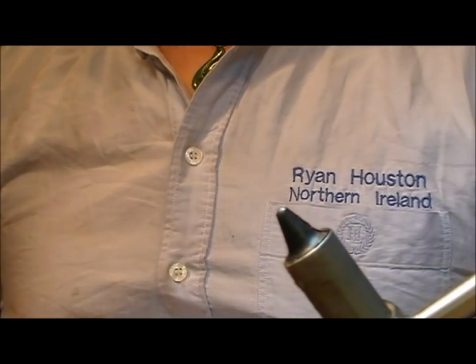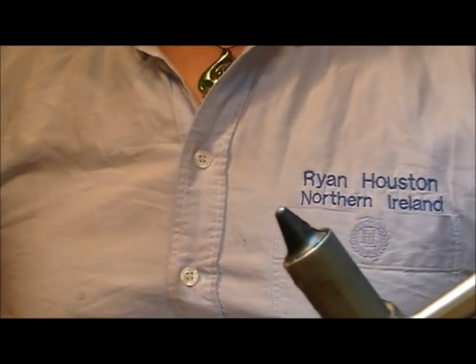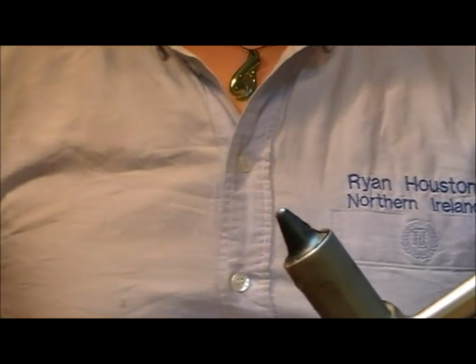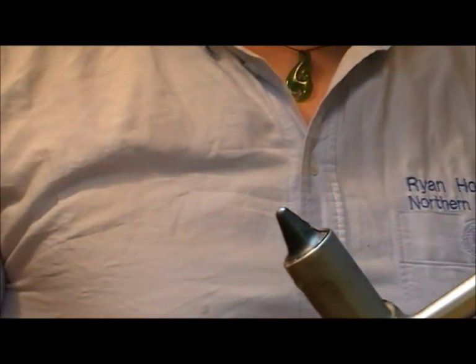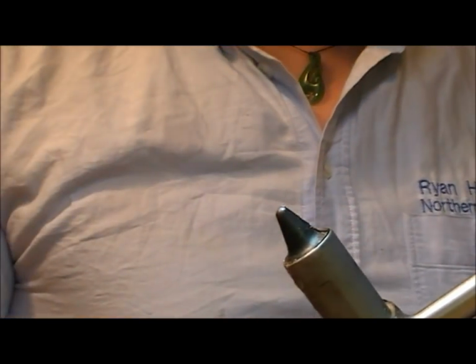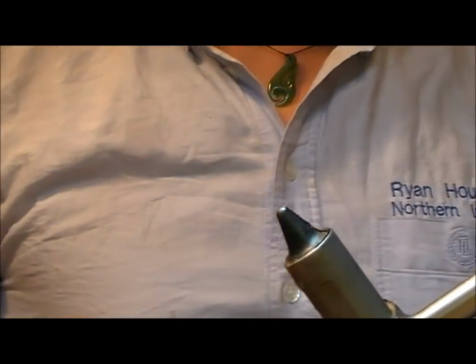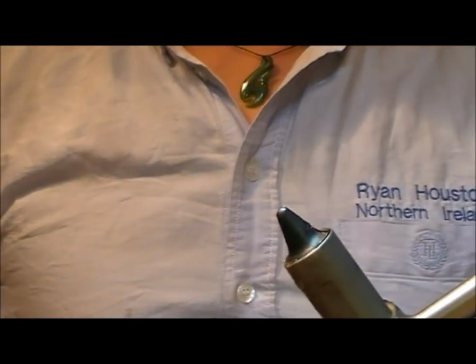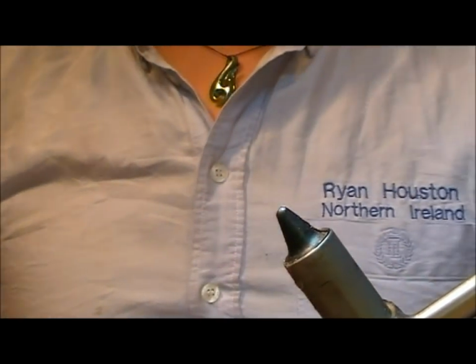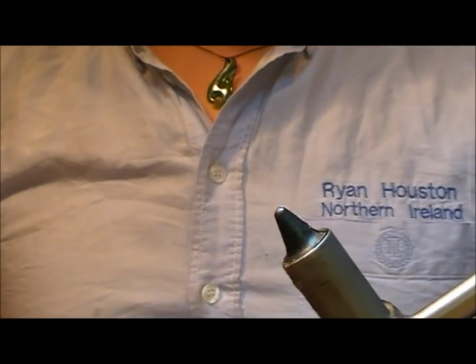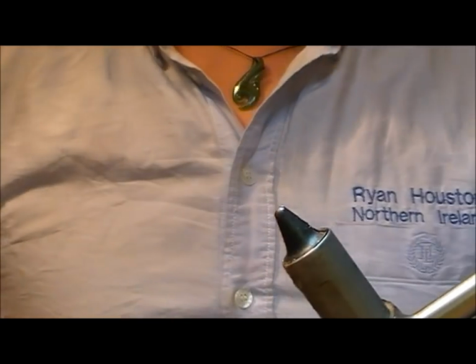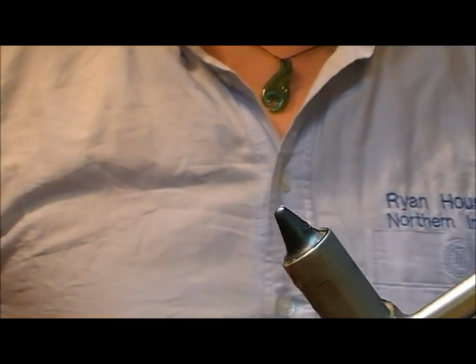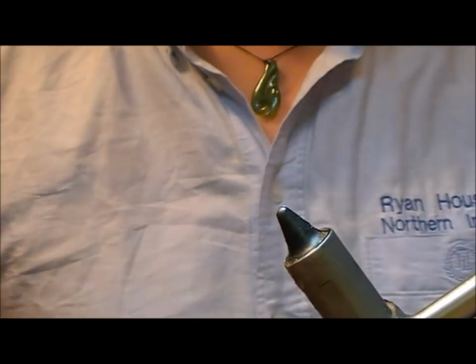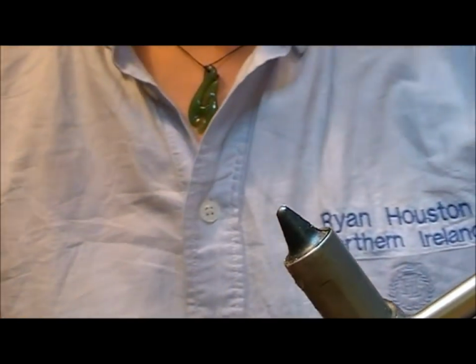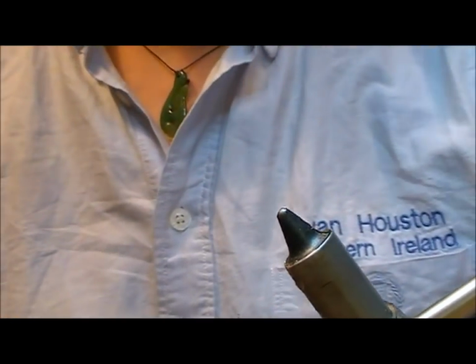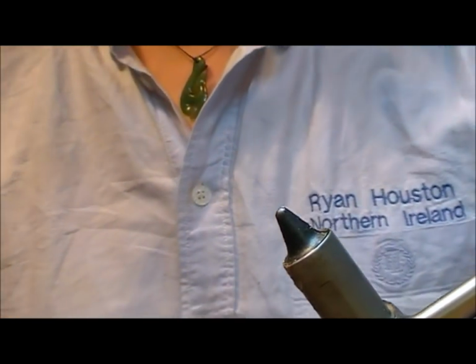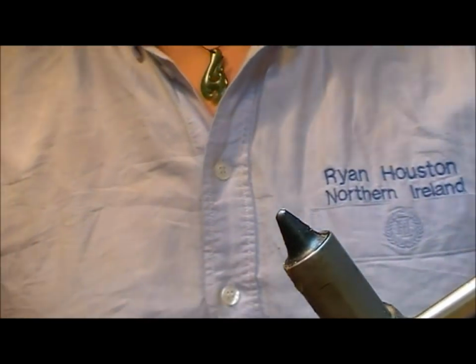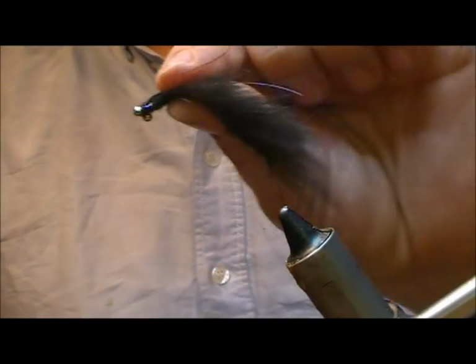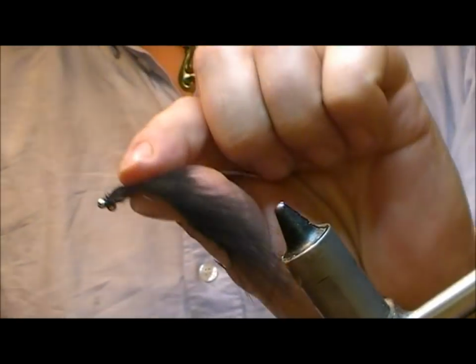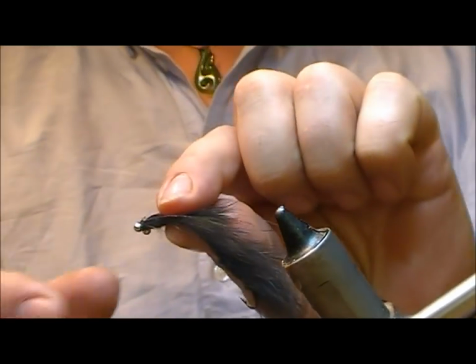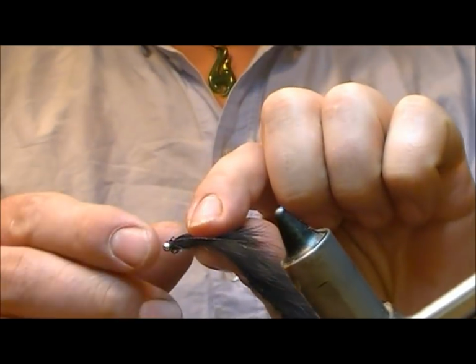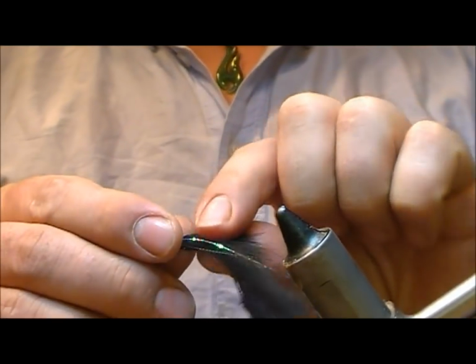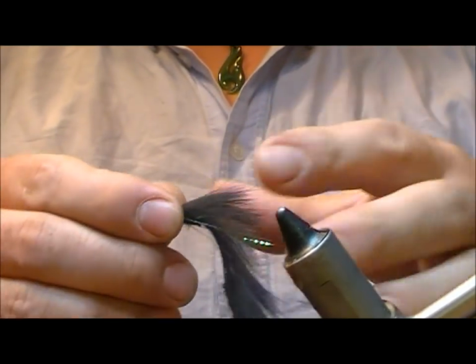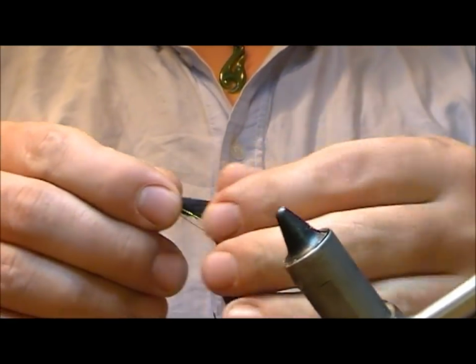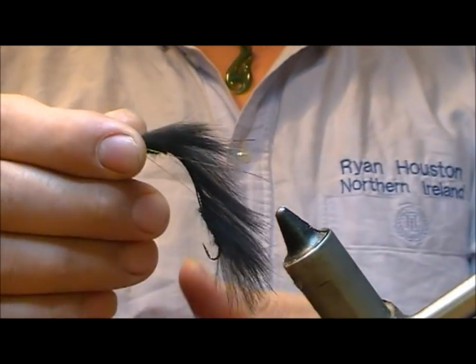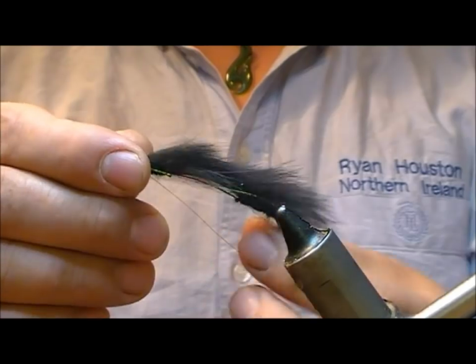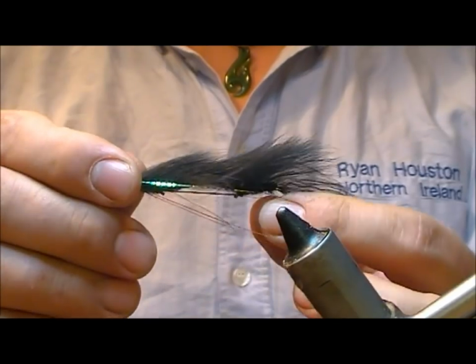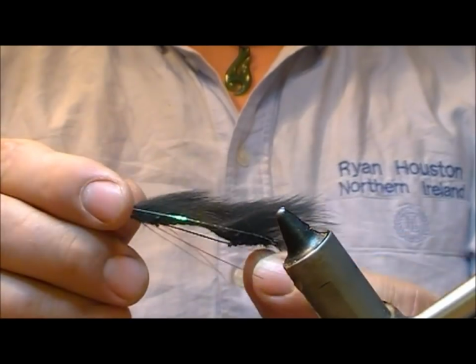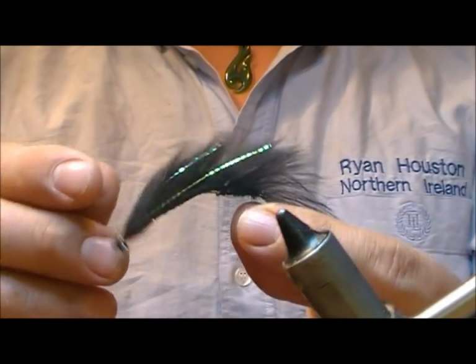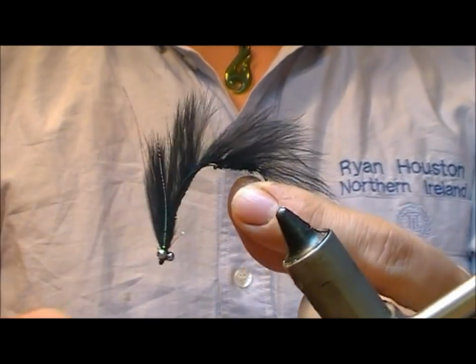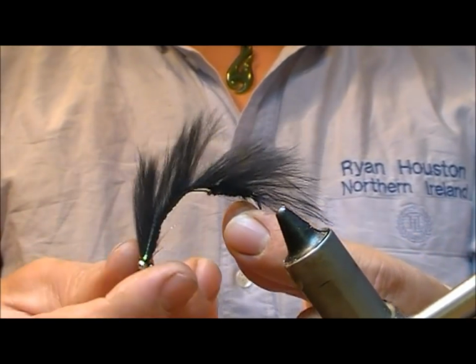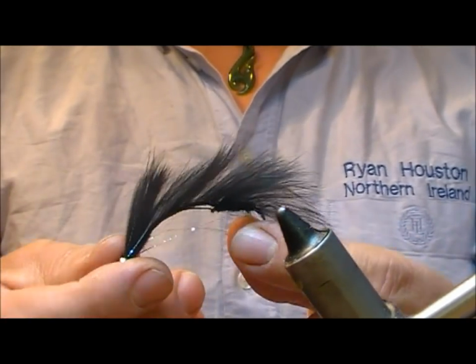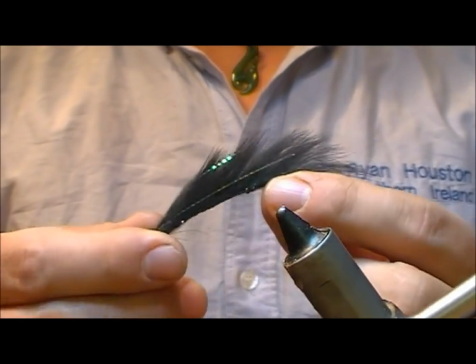I'm going to show you how to tie a basic snake fly, a black one this time. These have become very popular for fishing for rainbows these days.